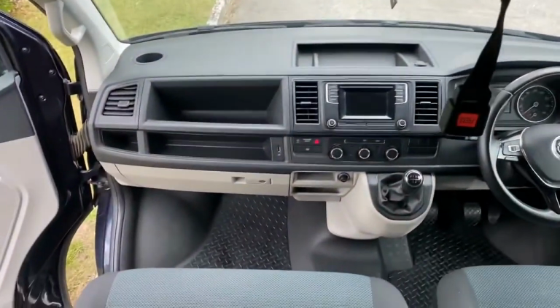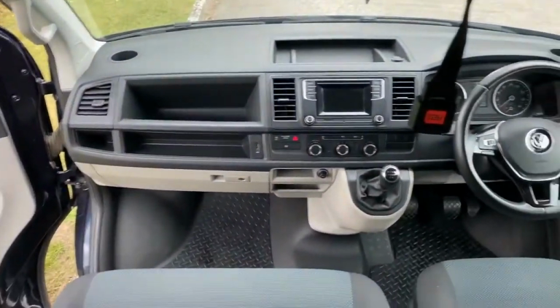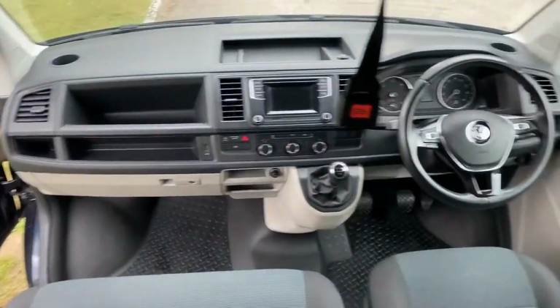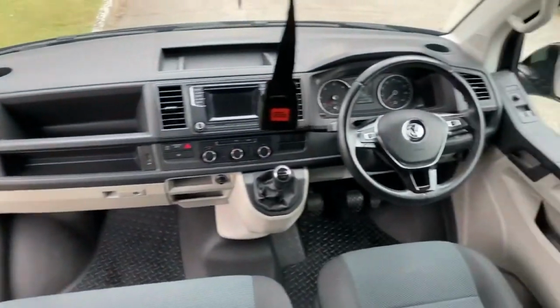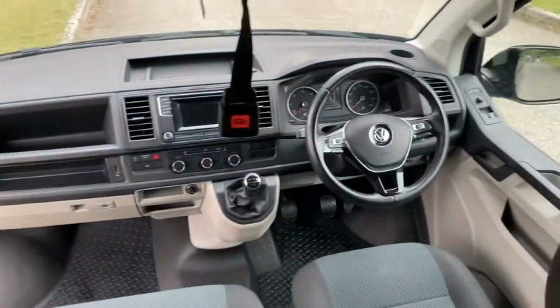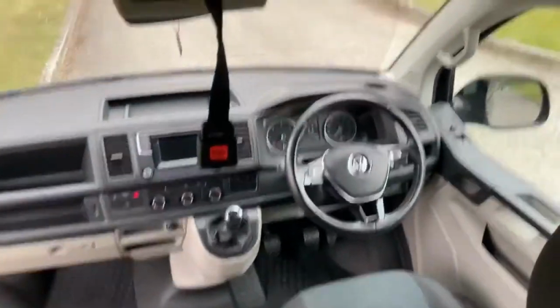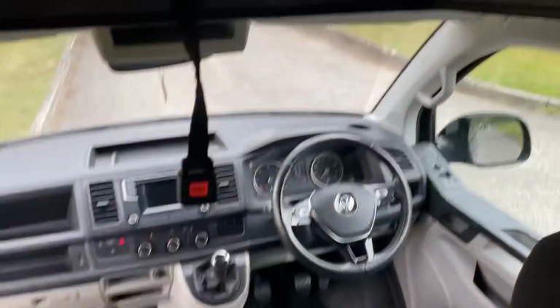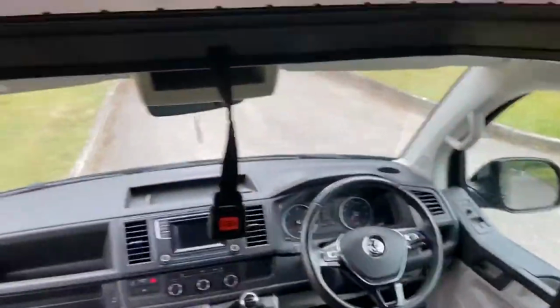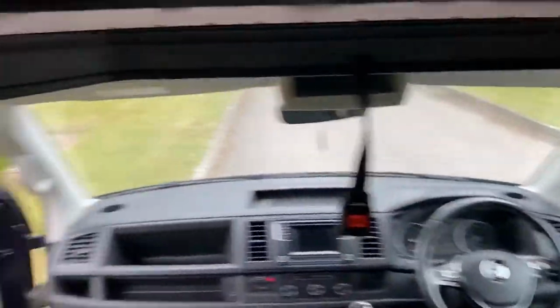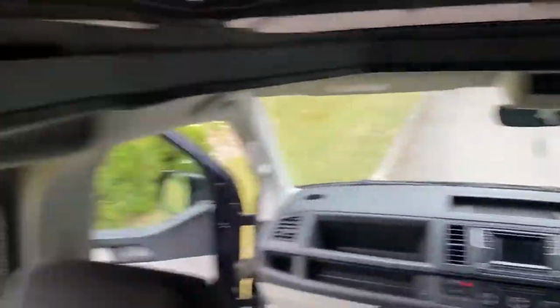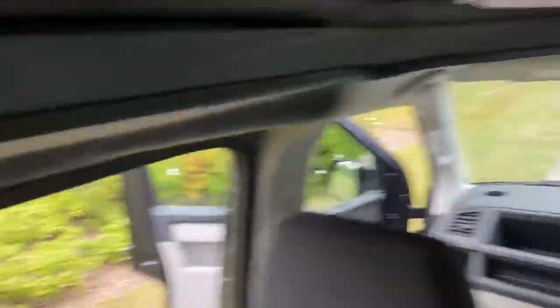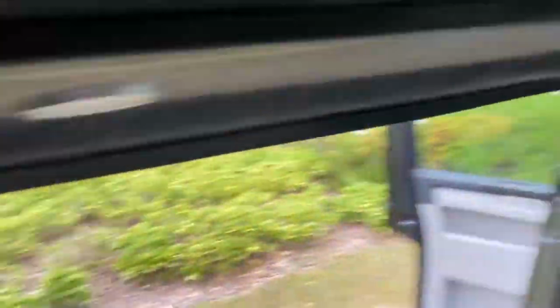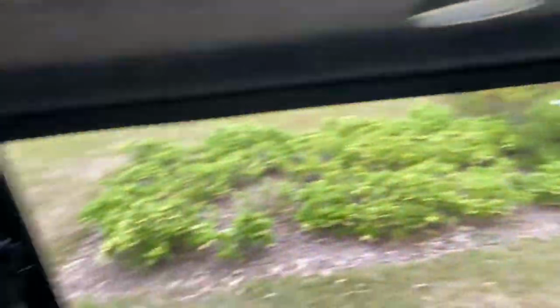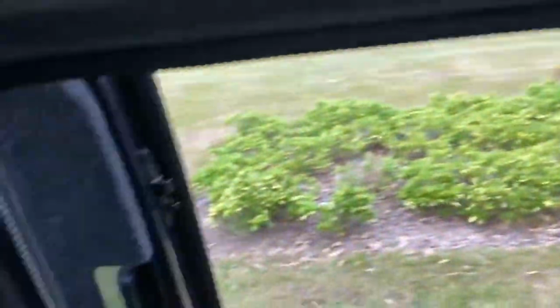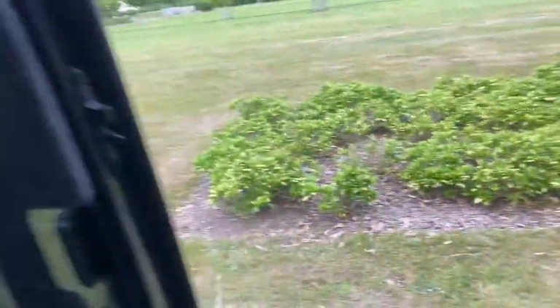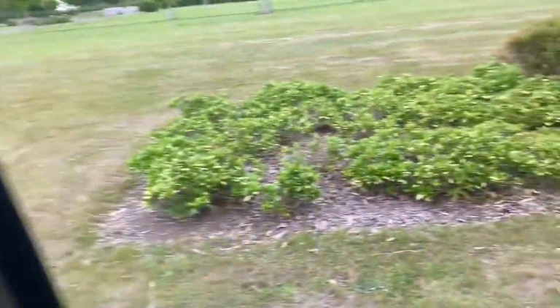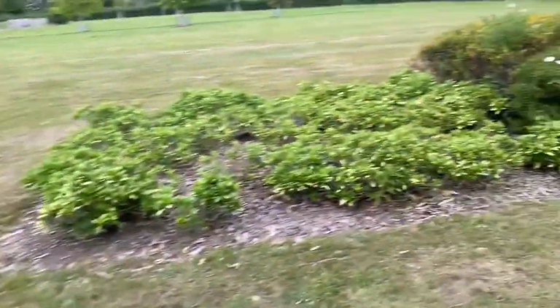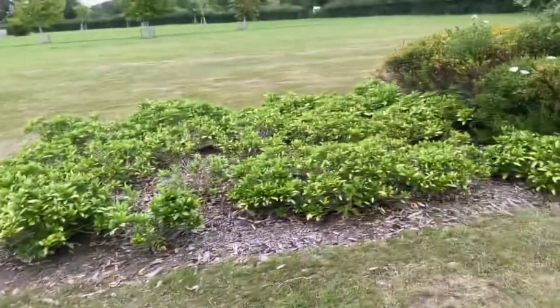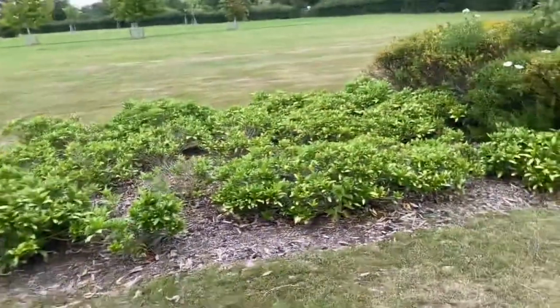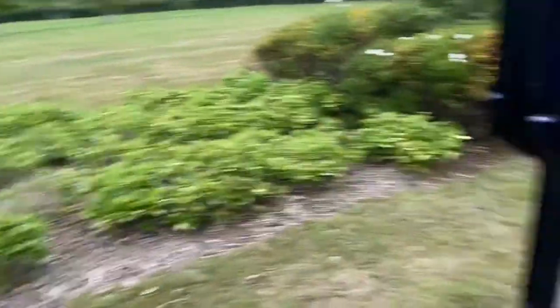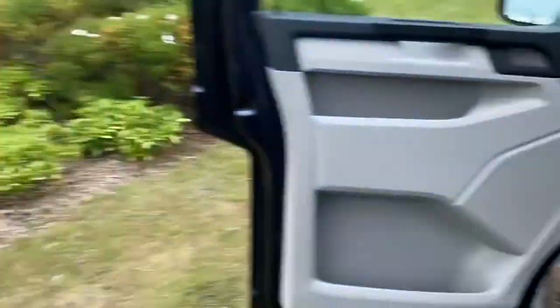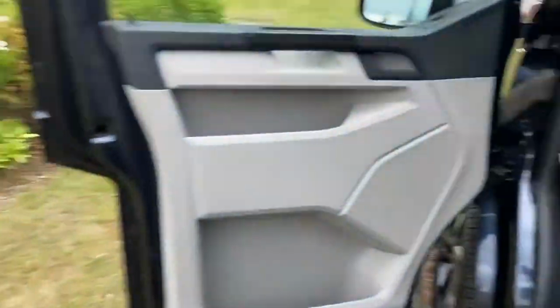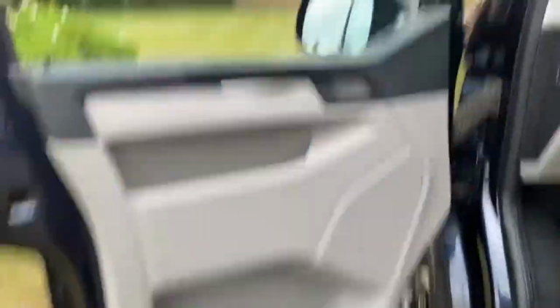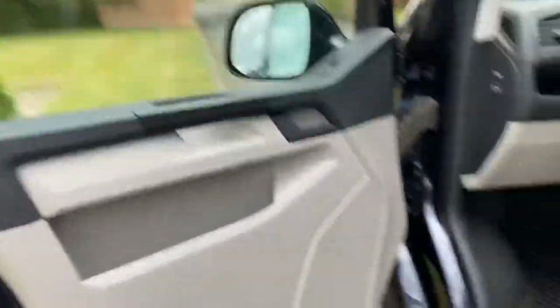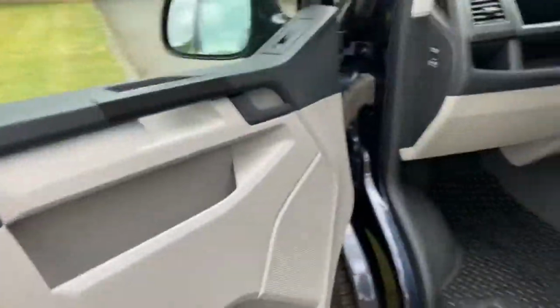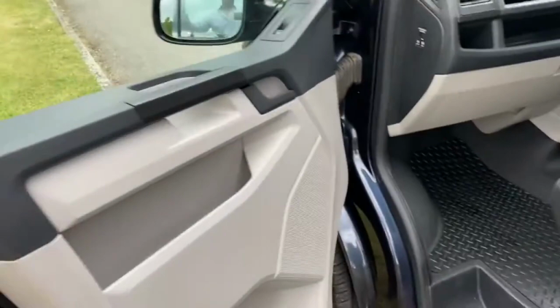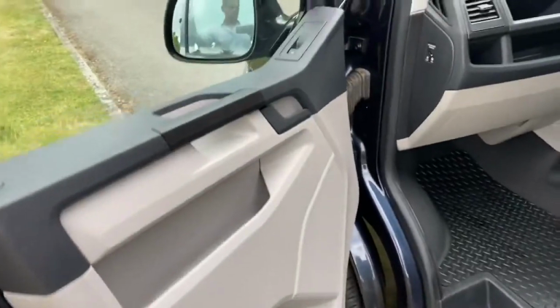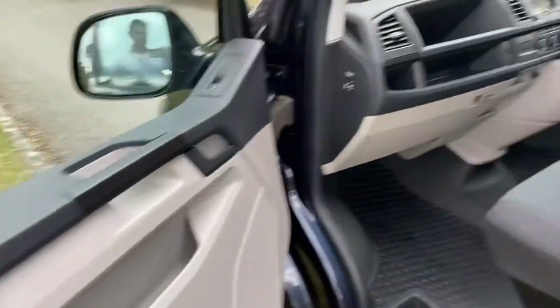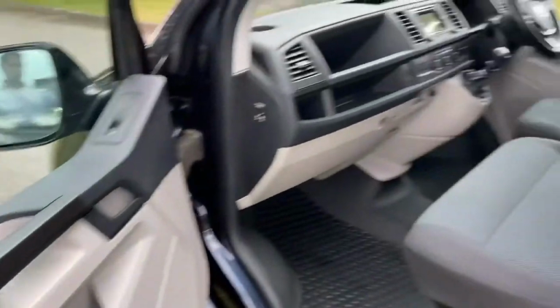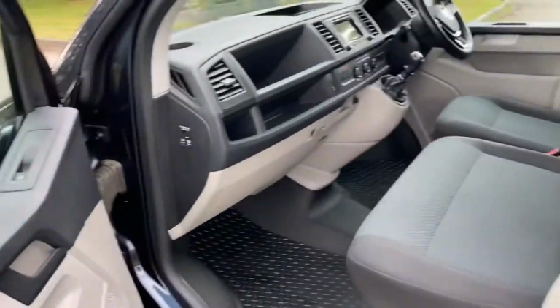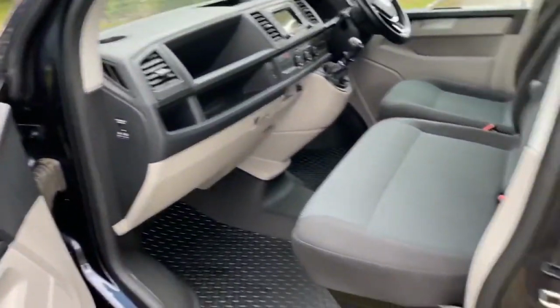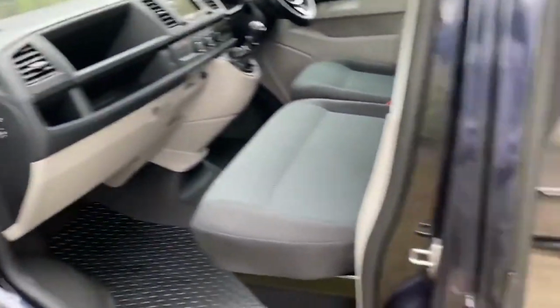Nice access to the front of the car, should you need it. Nice two-tone interior.